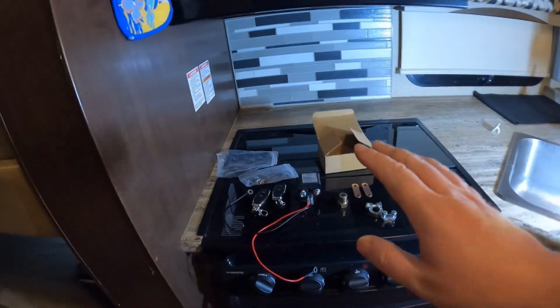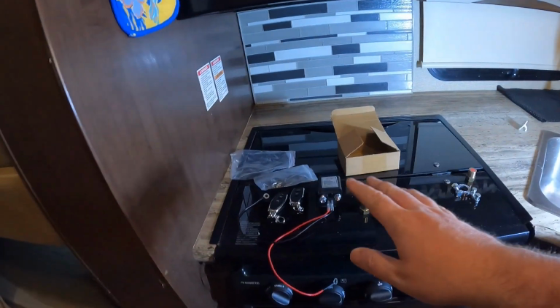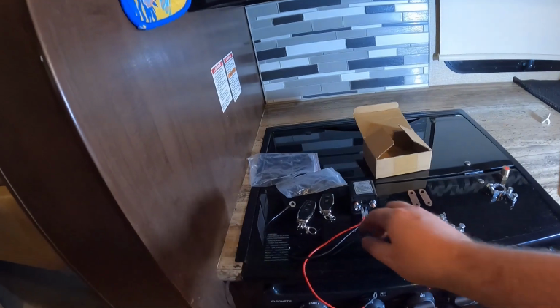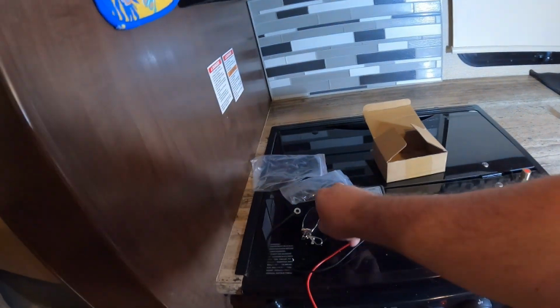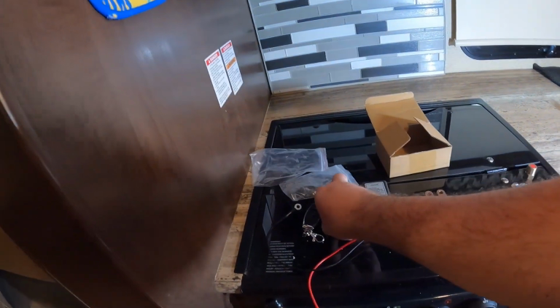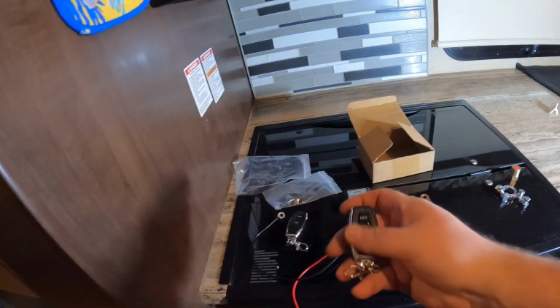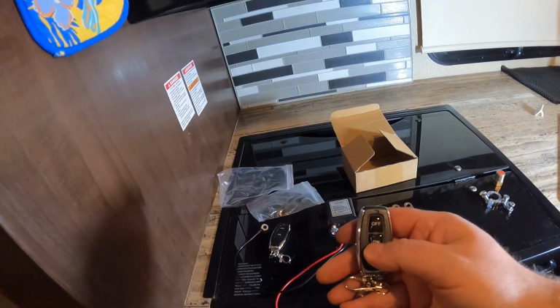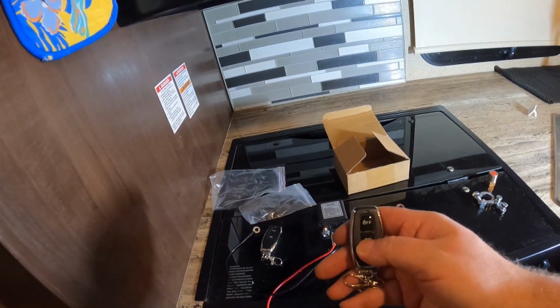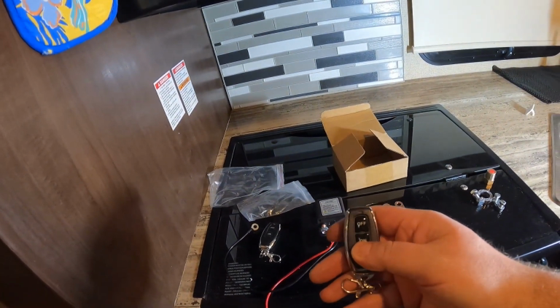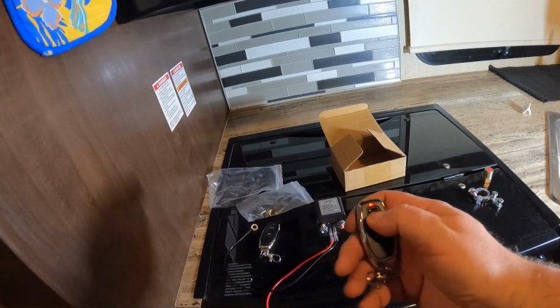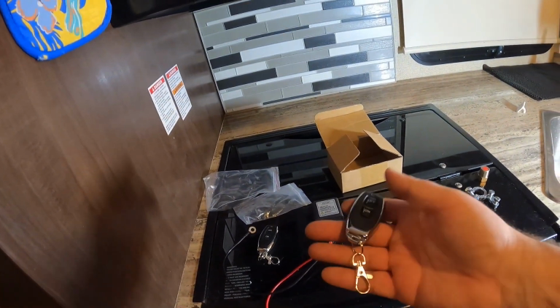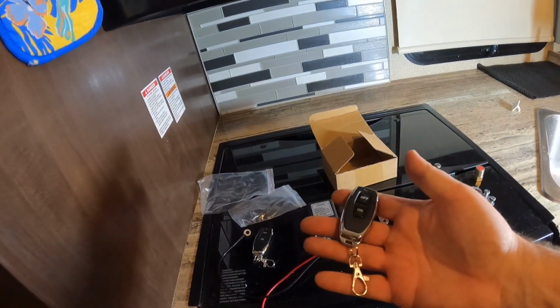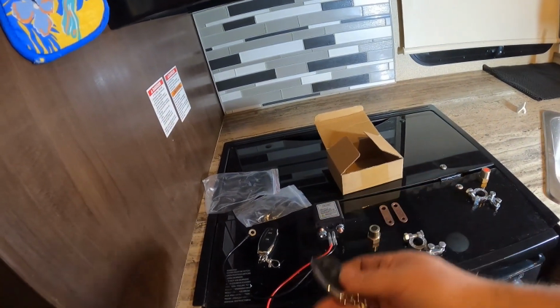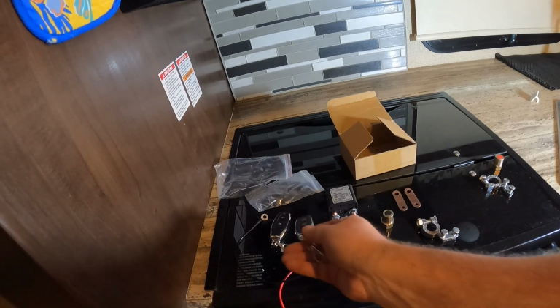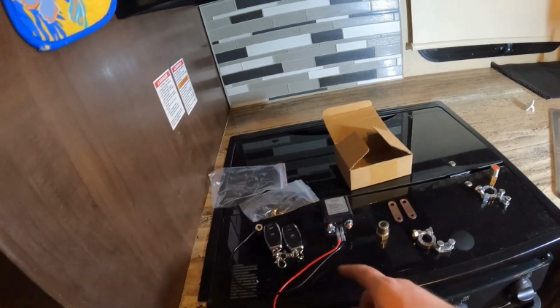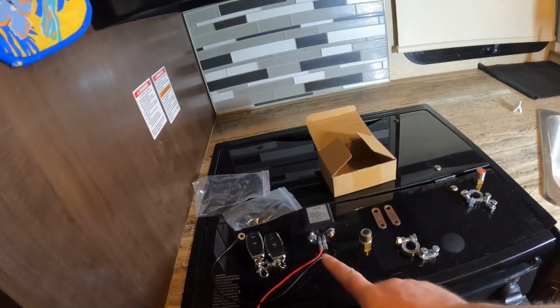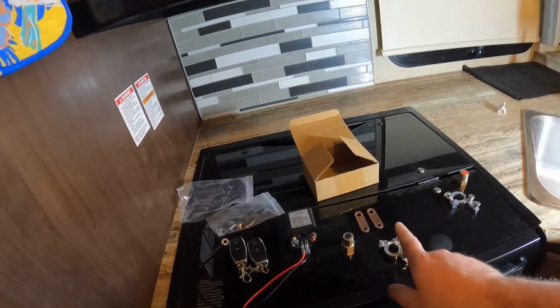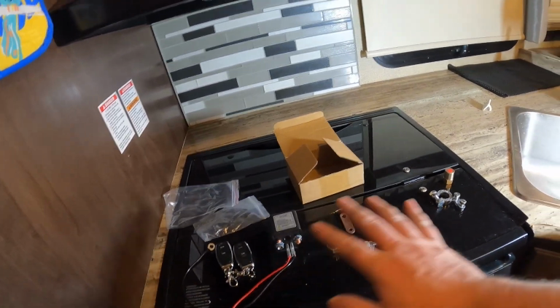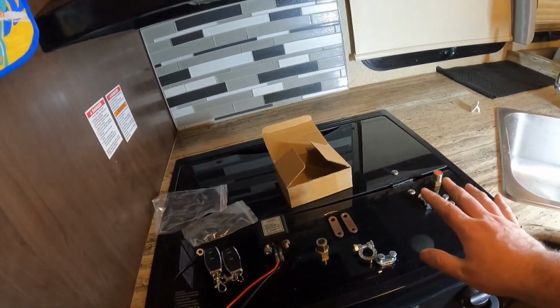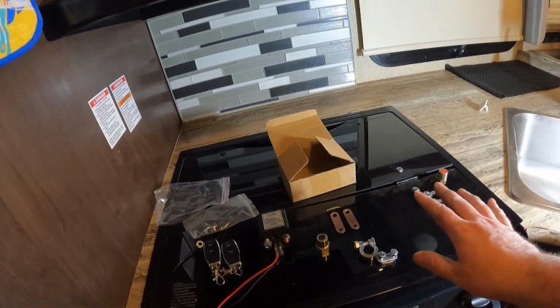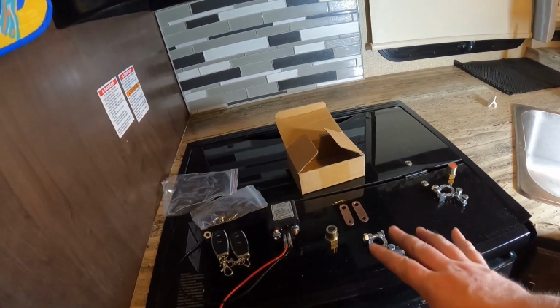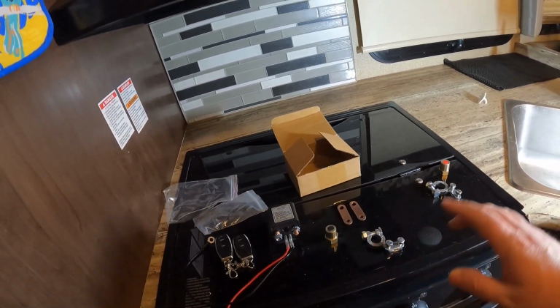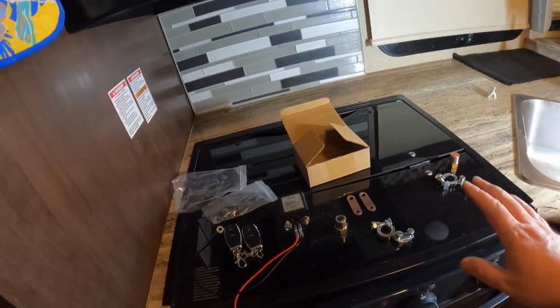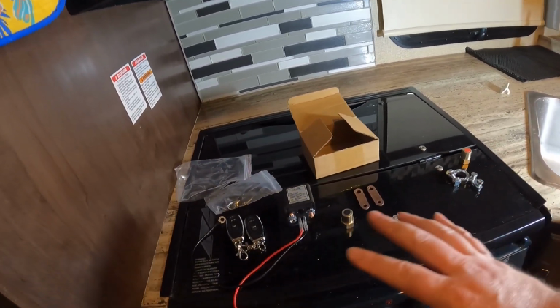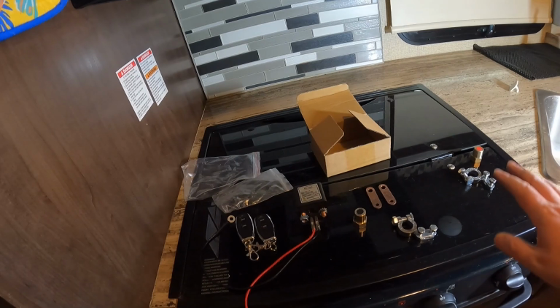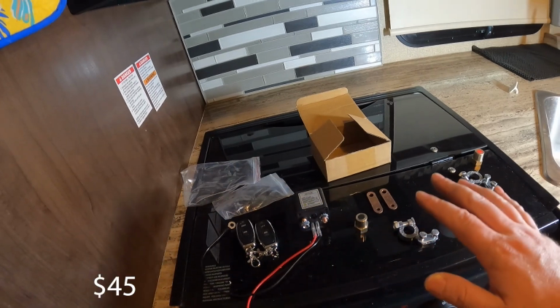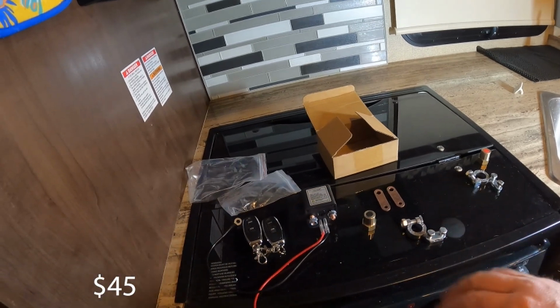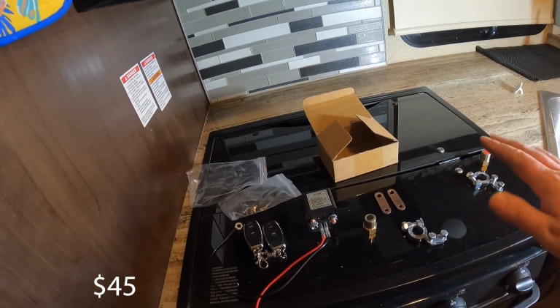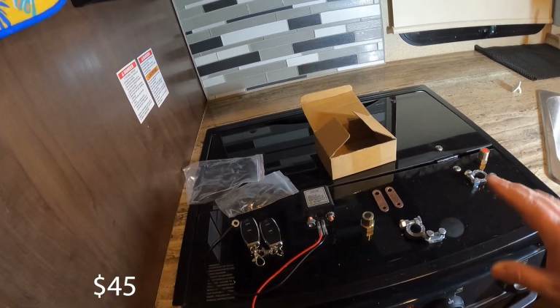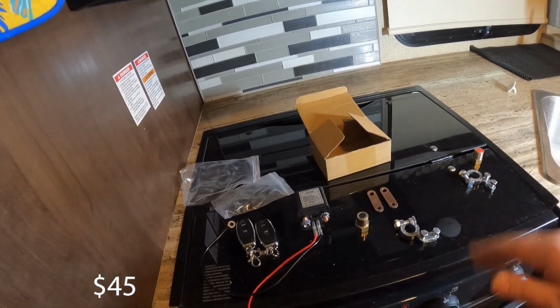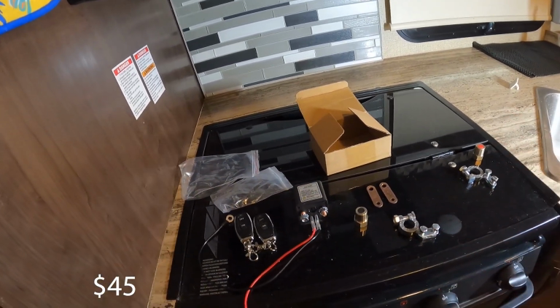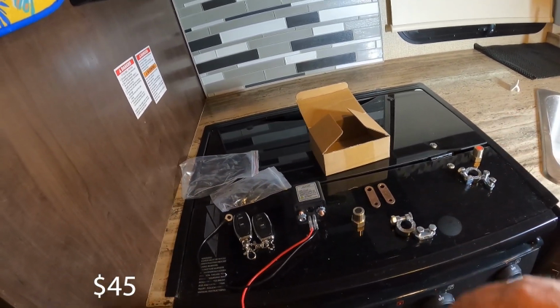Today I've got this wireless switch, which is pretty cool. It's got these little remotes — they'll go on our remote caddy as well, and it basically comes with everything you see here. I think this kit costs about $50 or $60 on Amazon.